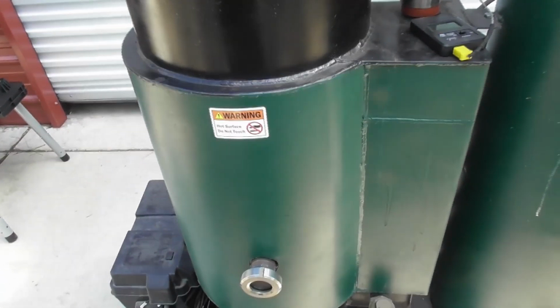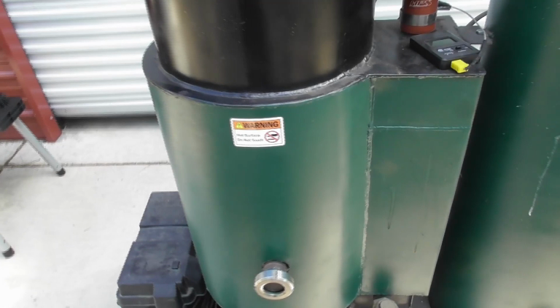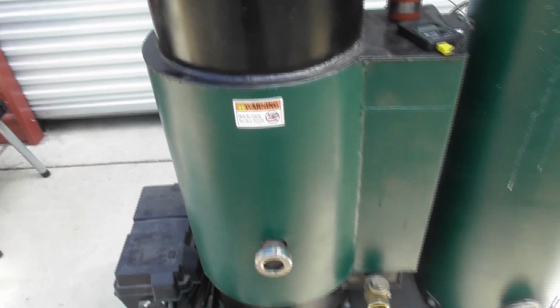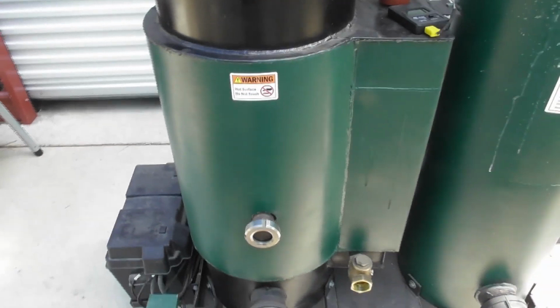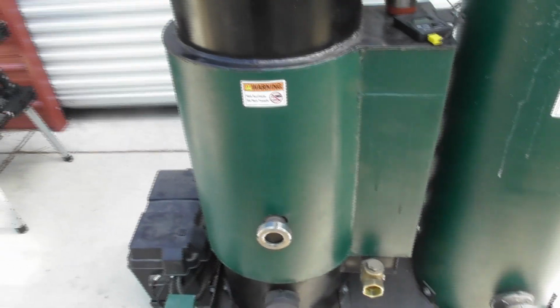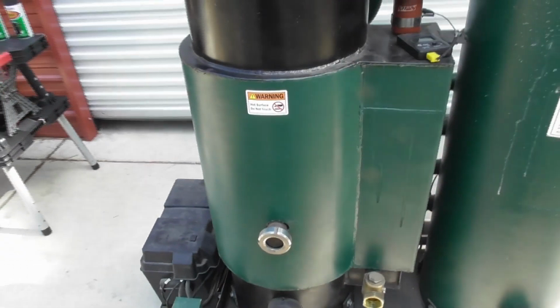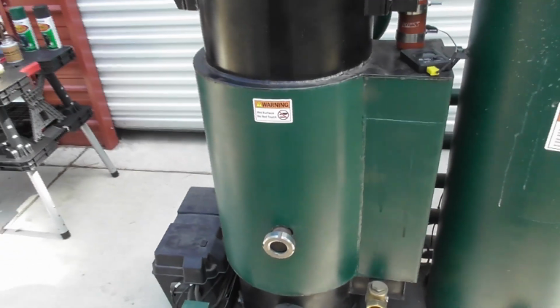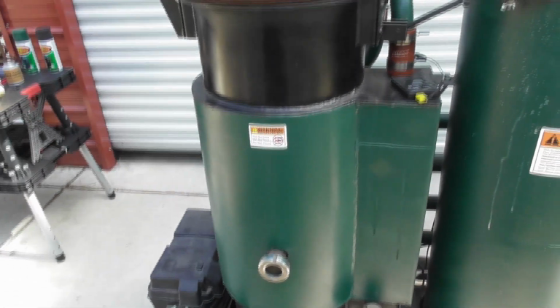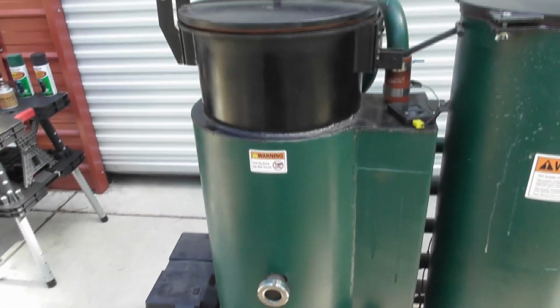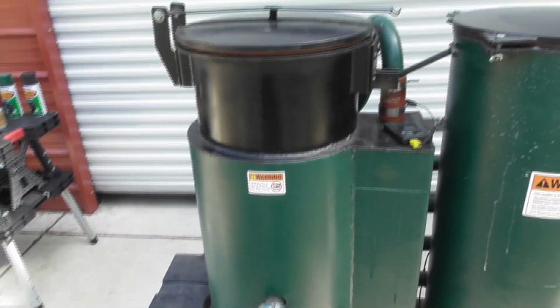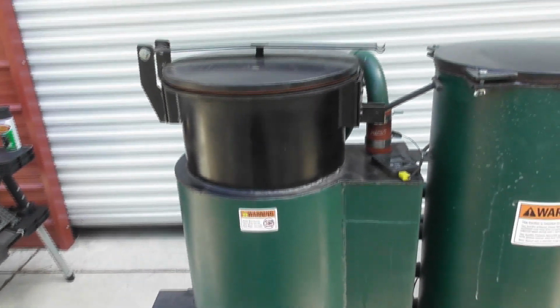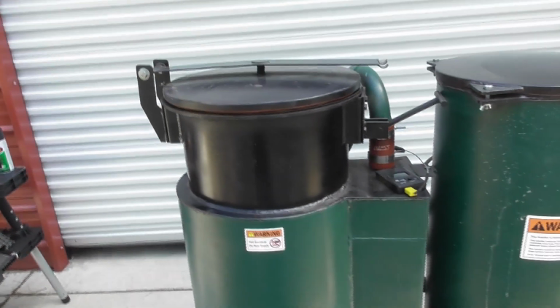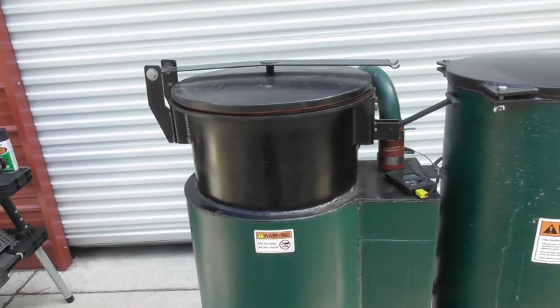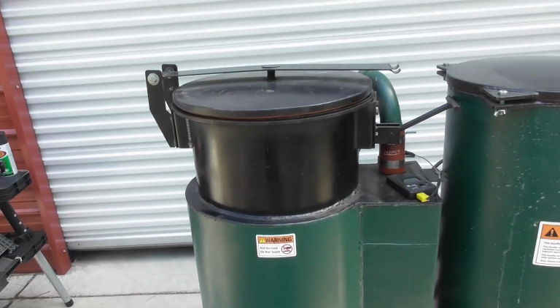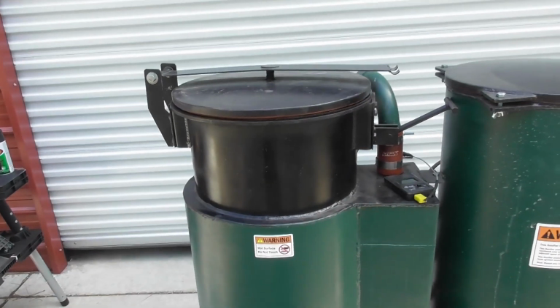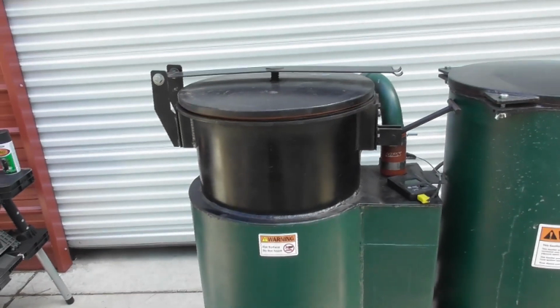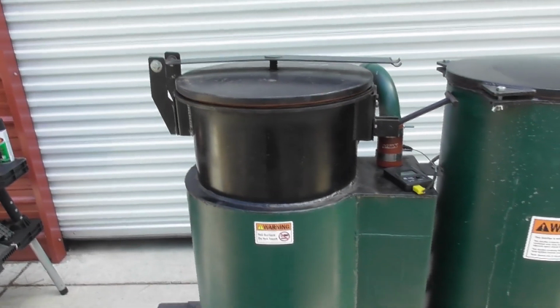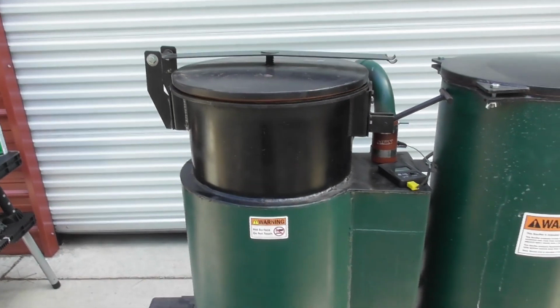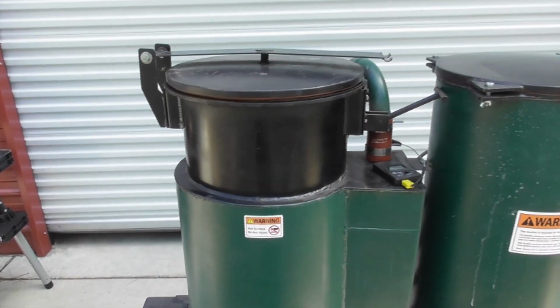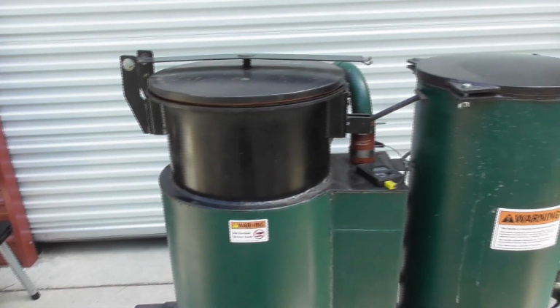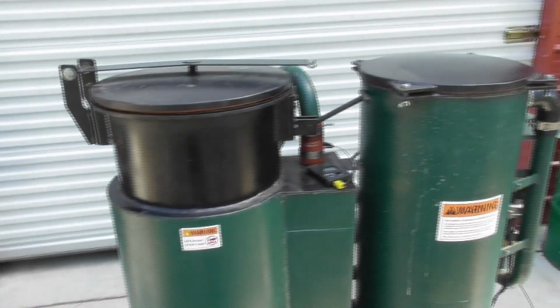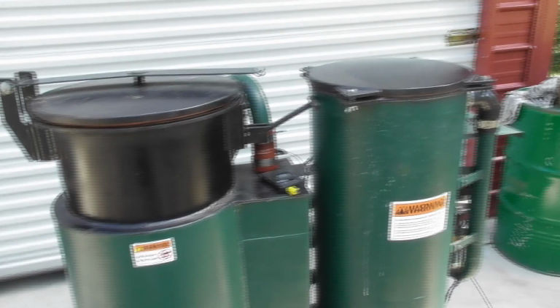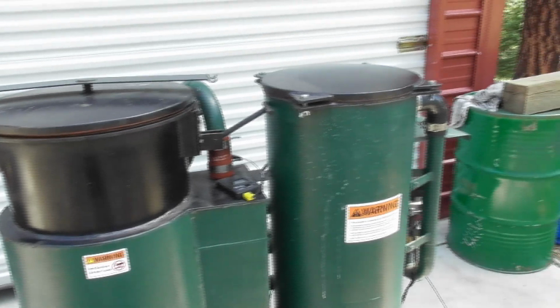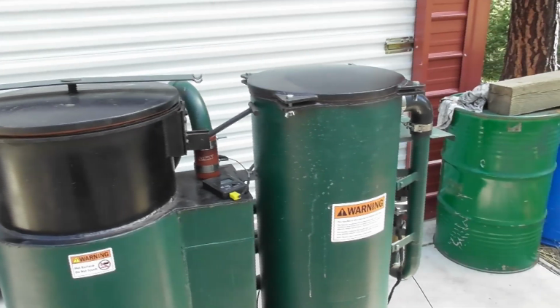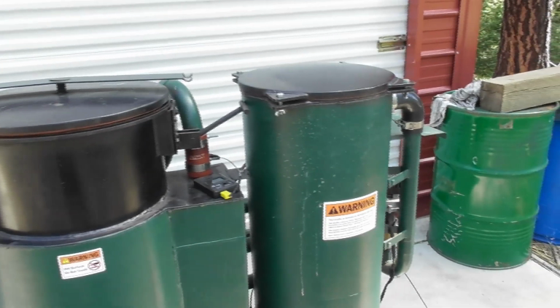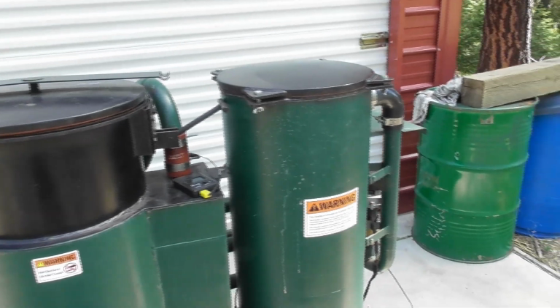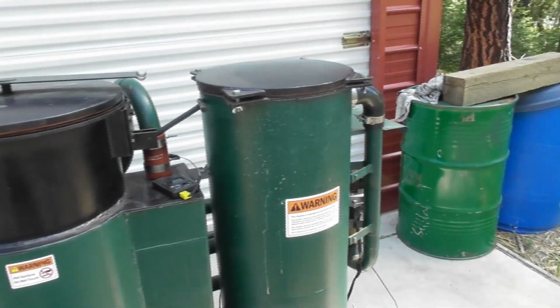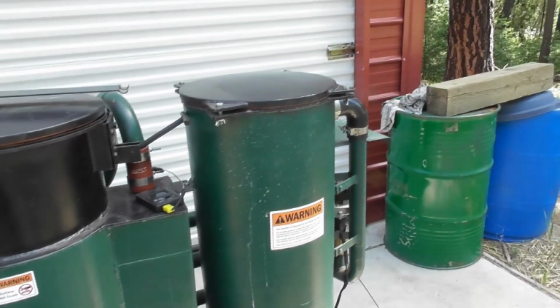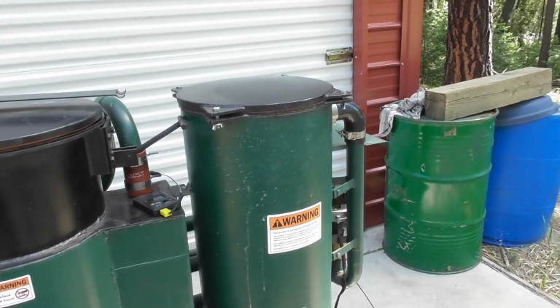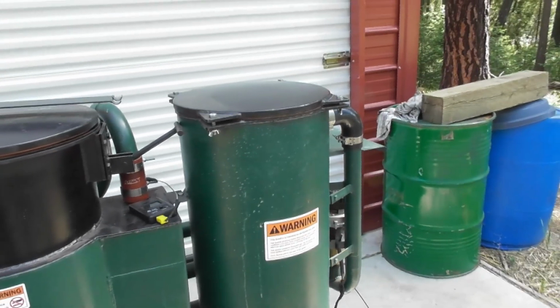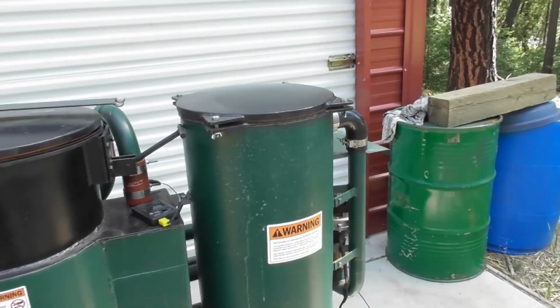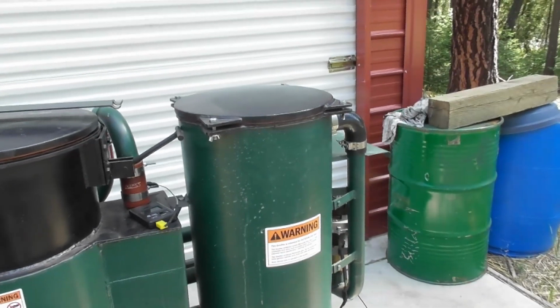Everything looks good on the reactor — we'll probably take a wire brush and clean that plate off. Next we'll go in and take a look at the filter seals.